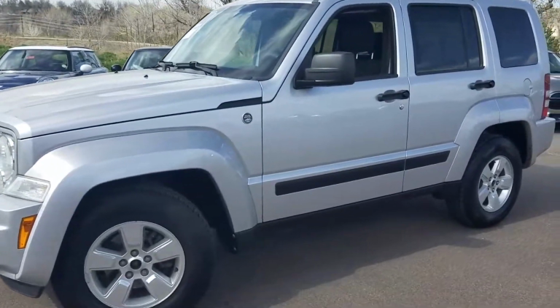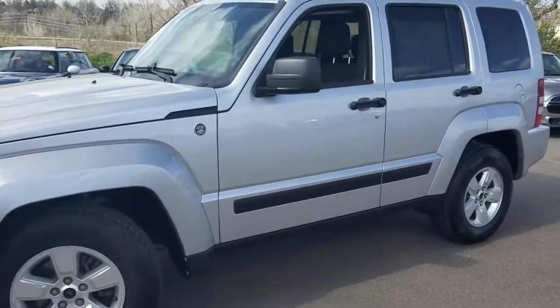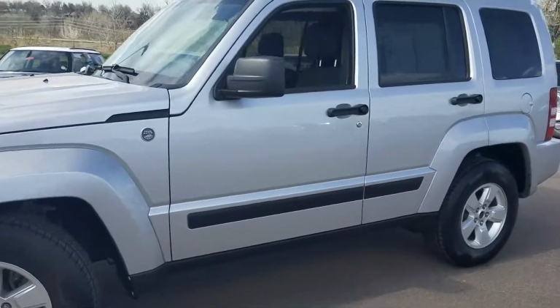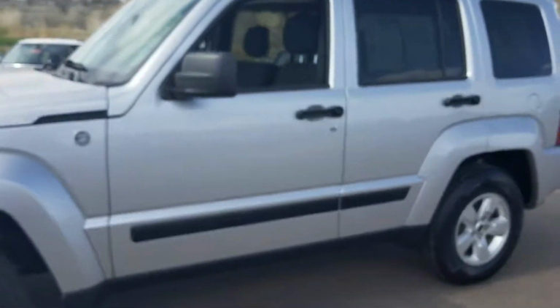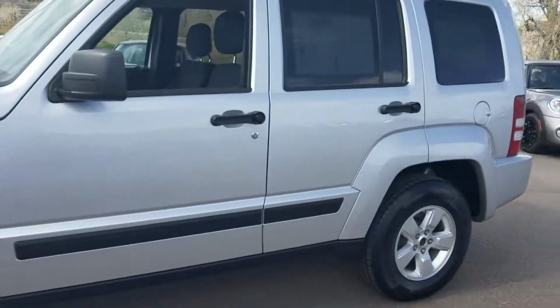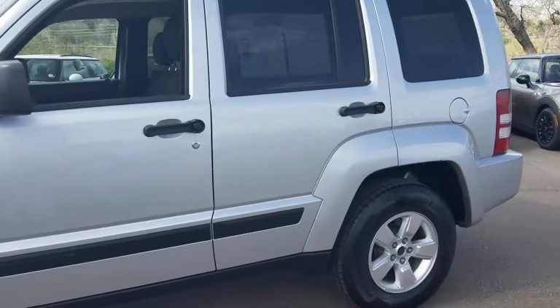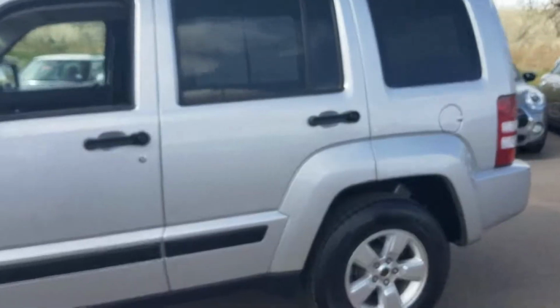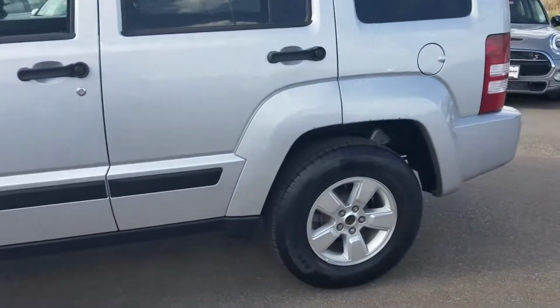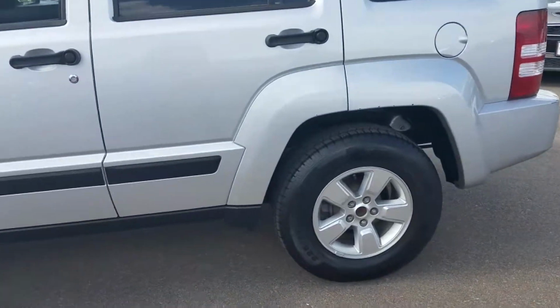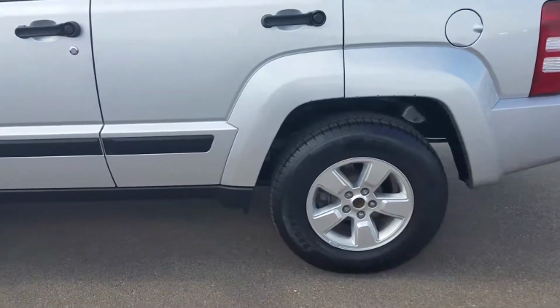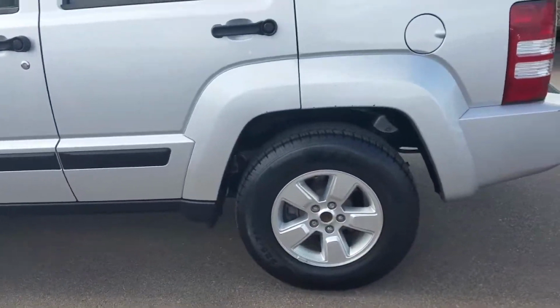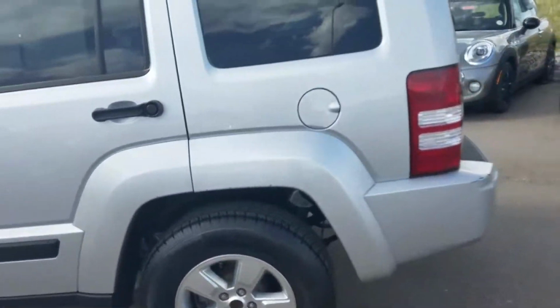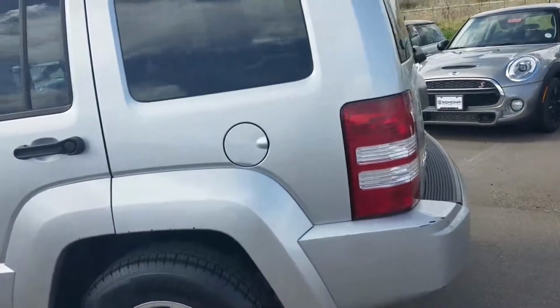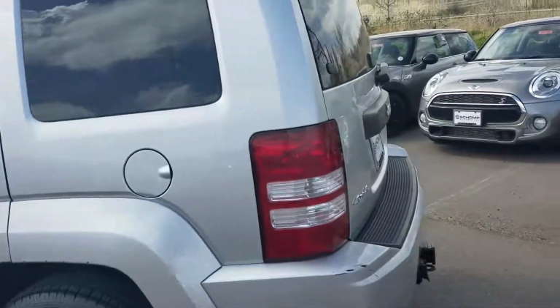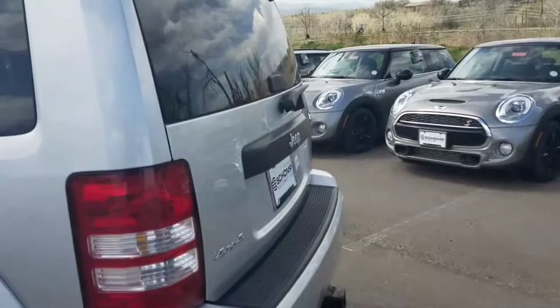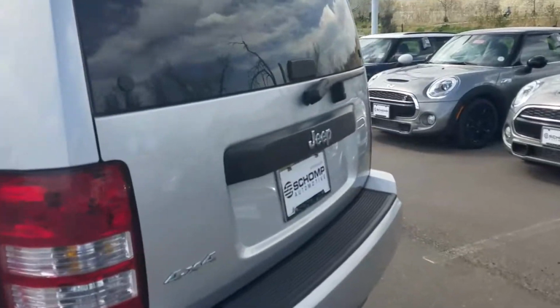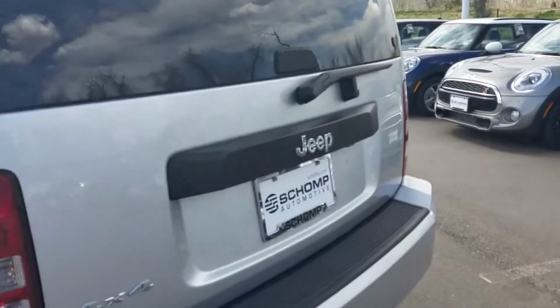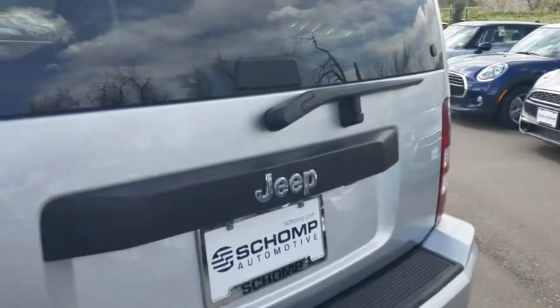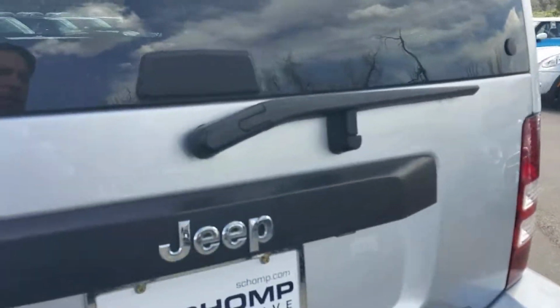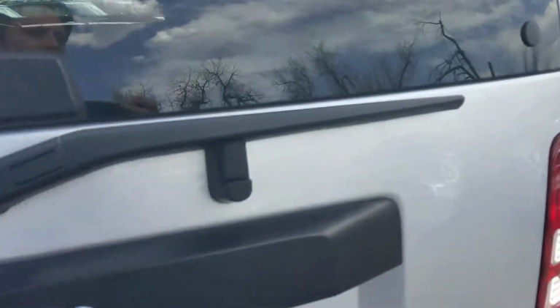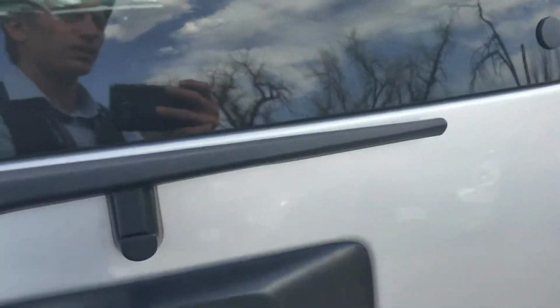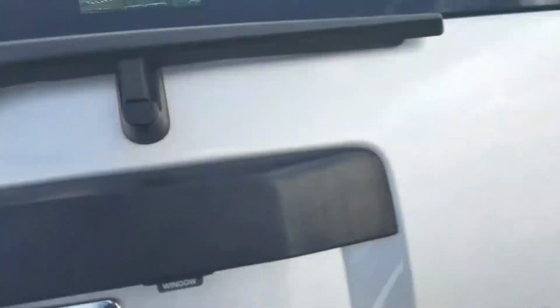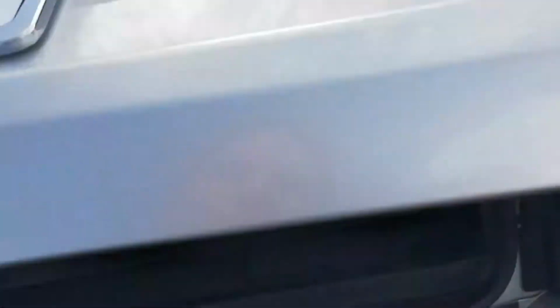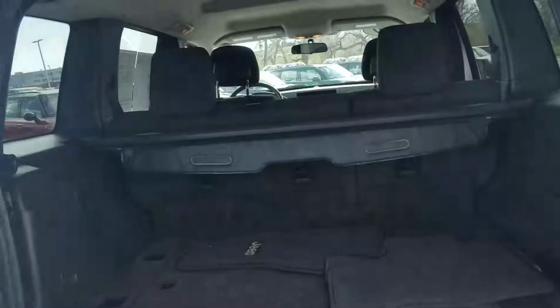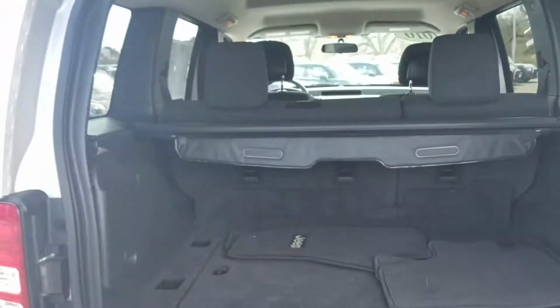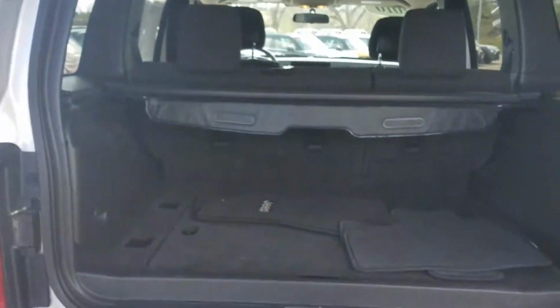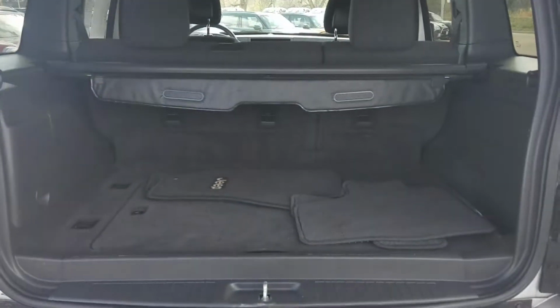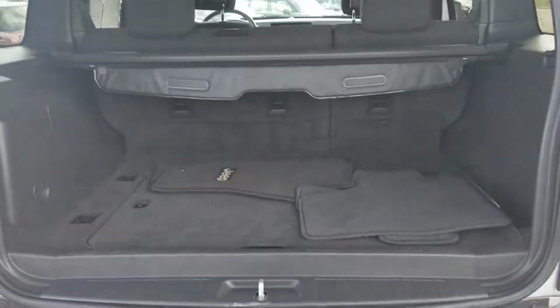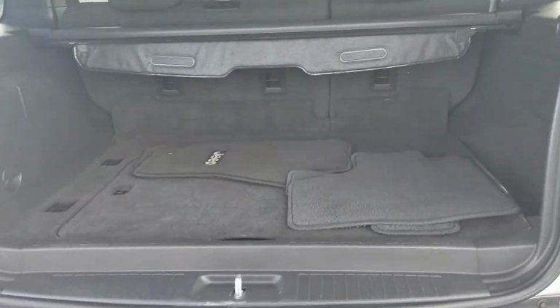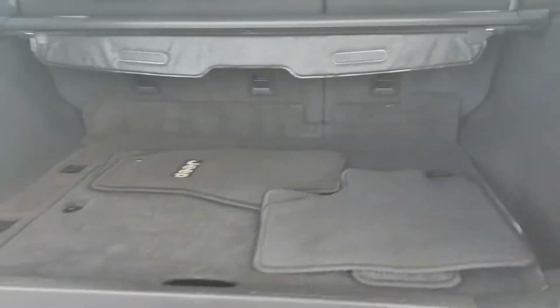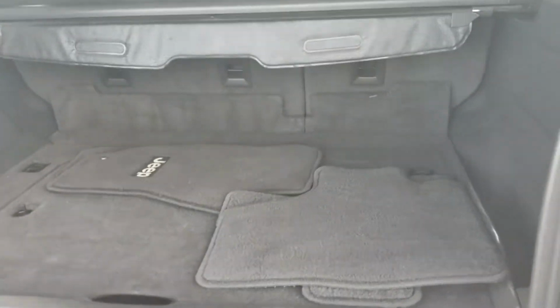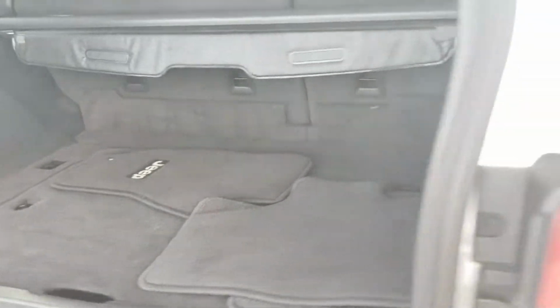Overall, the interior and exterior on this looks pretty clean. Tires look pretty much brand new. Didn't see any damage on the wheels. Plenty of storage space in the back with the original Jeep floor mats.